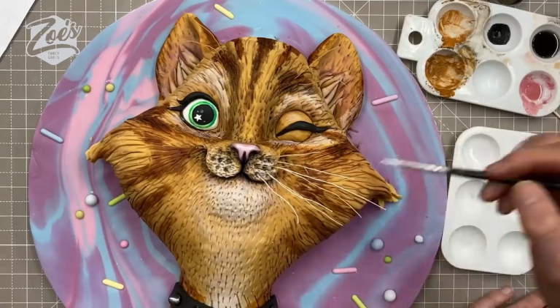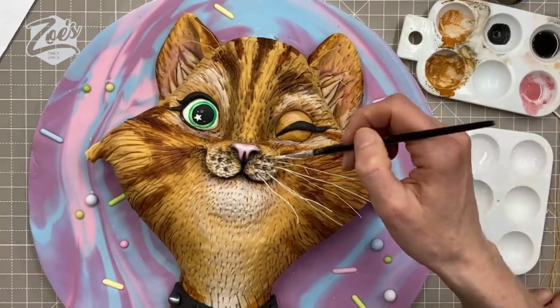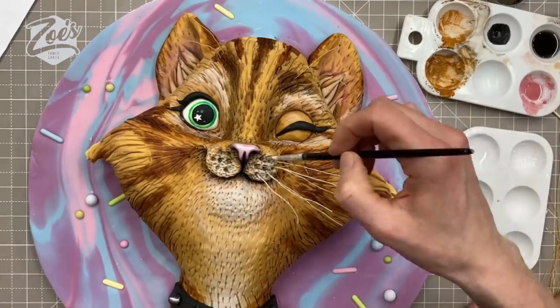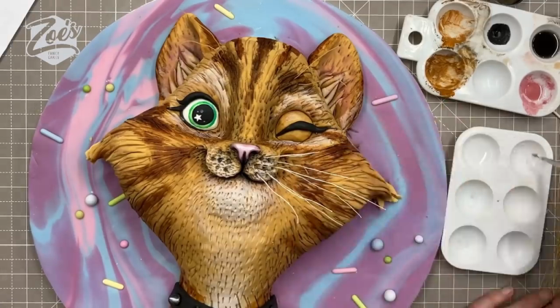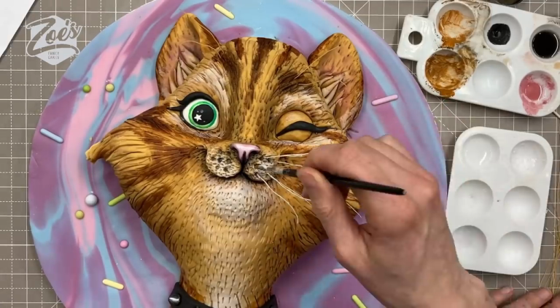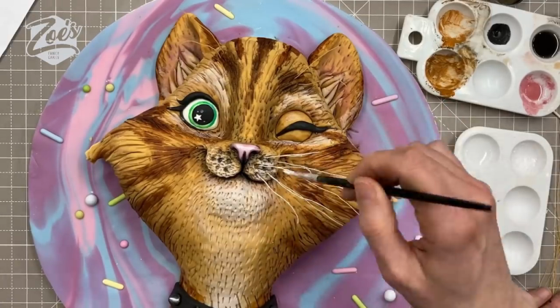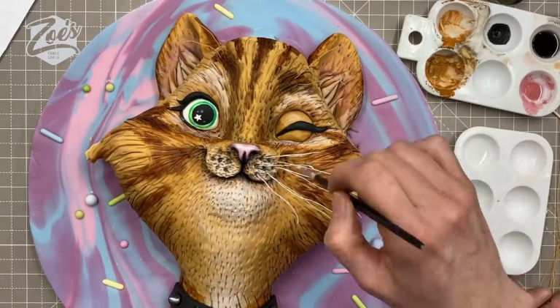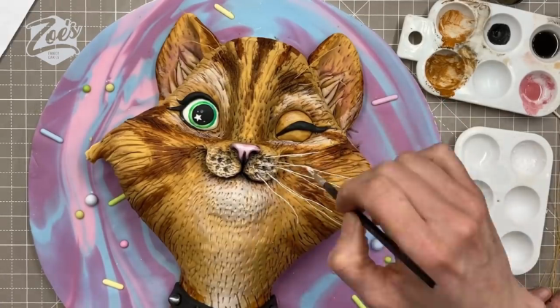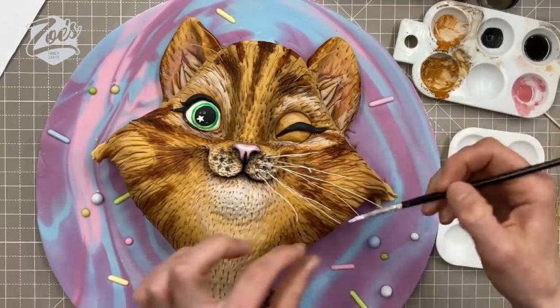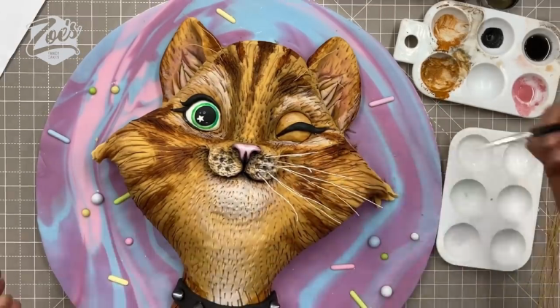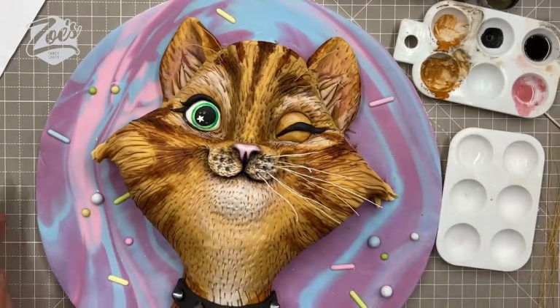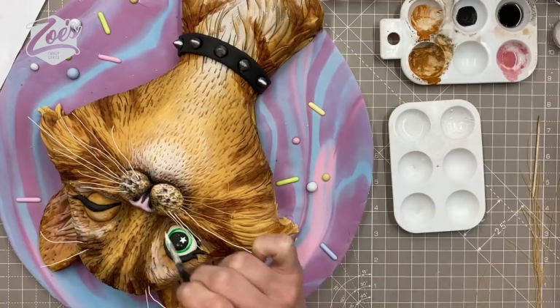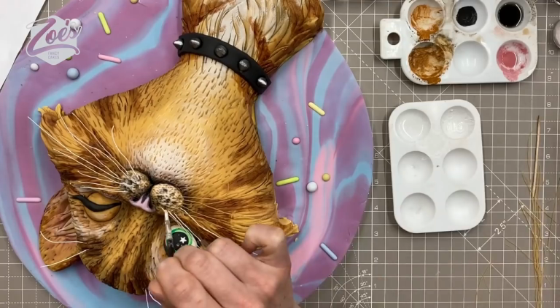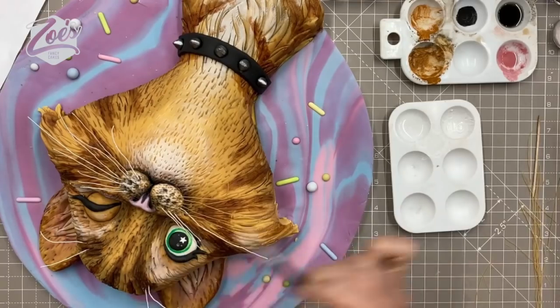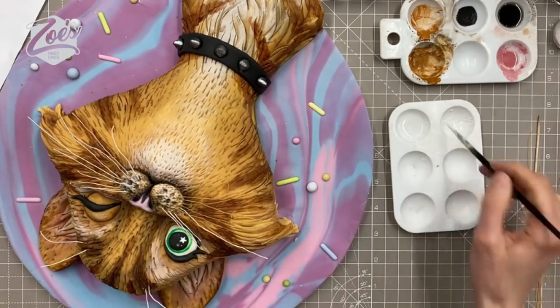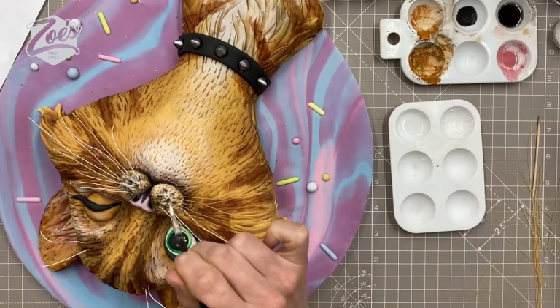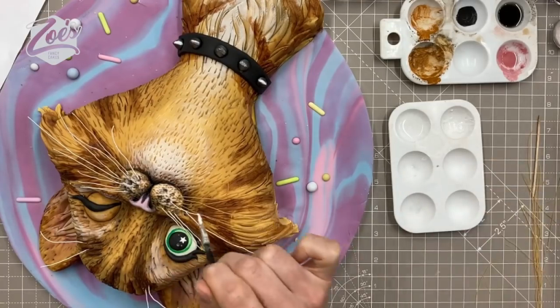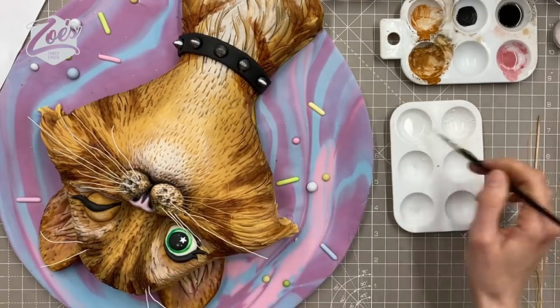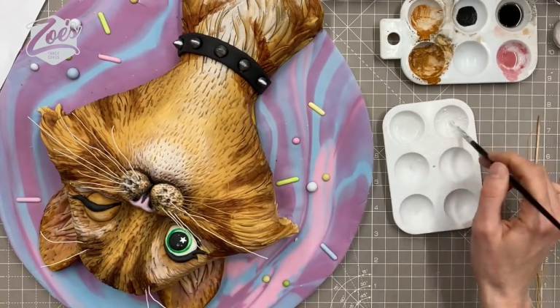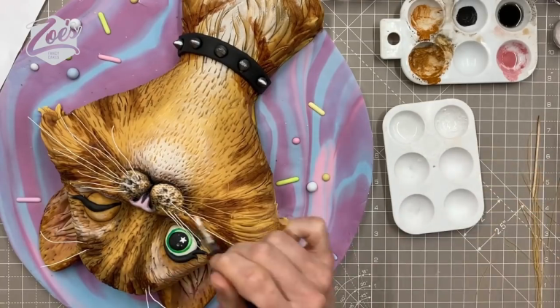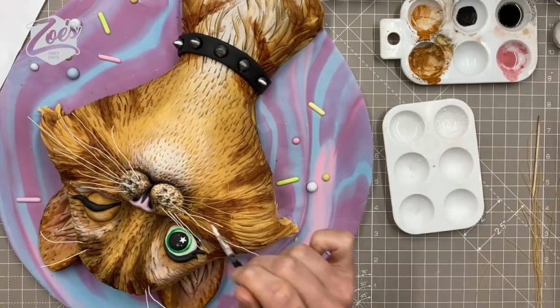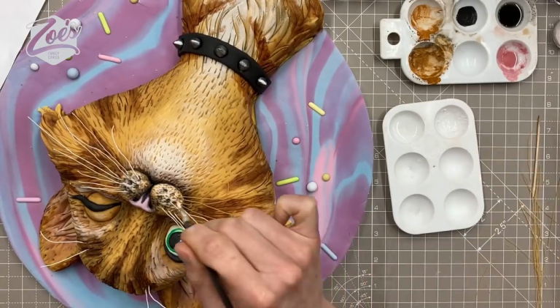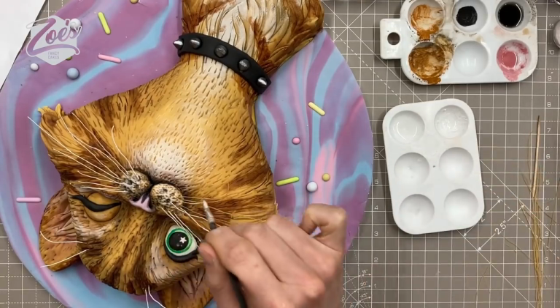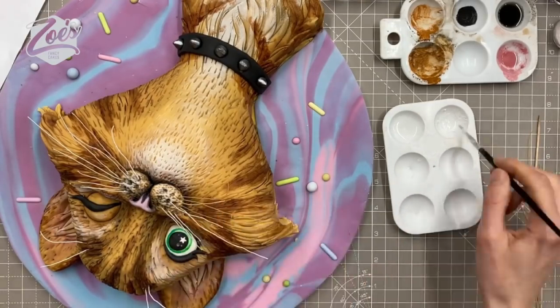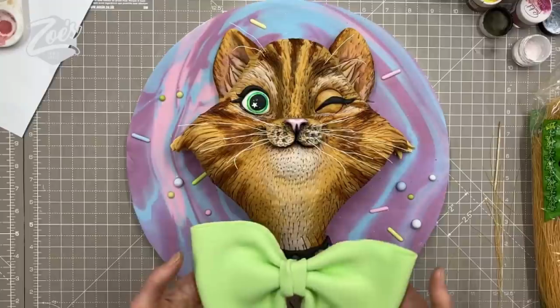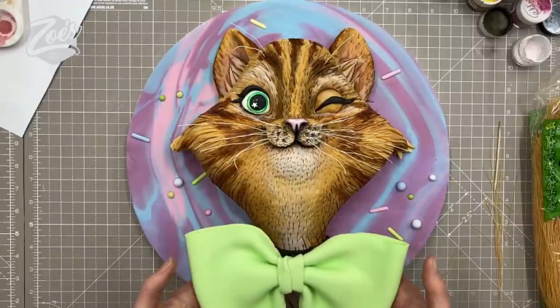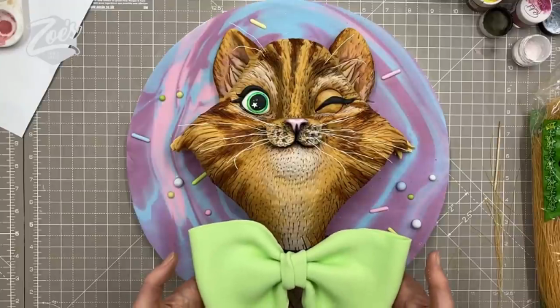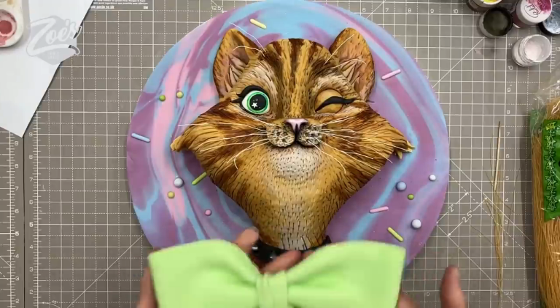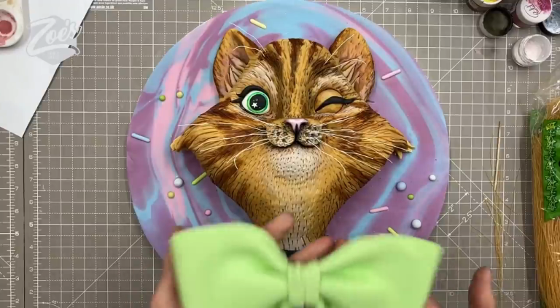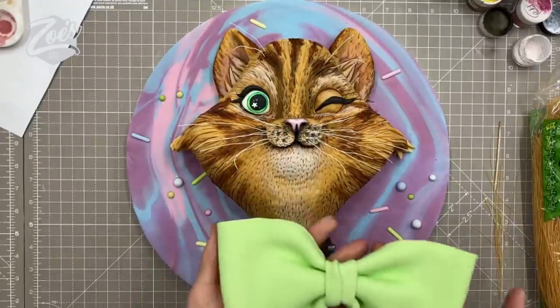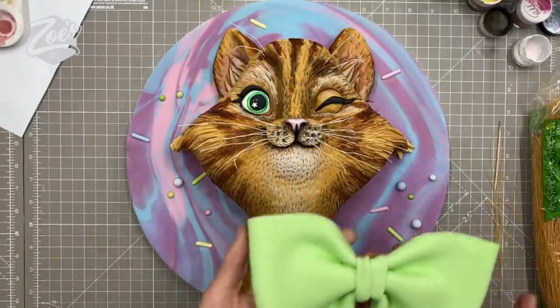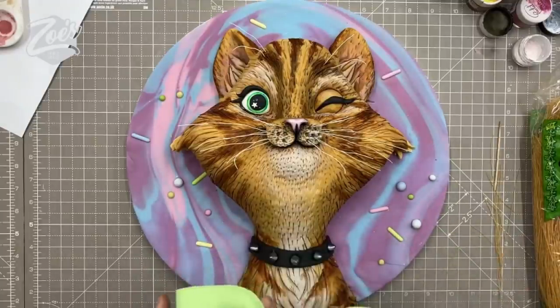The whiskers are pretty much the same color as the cat, so I'm going to lighten them up with a bit of white food color mixed into a paint with some dipping solution — which is edible — and paint along all the whiskers.